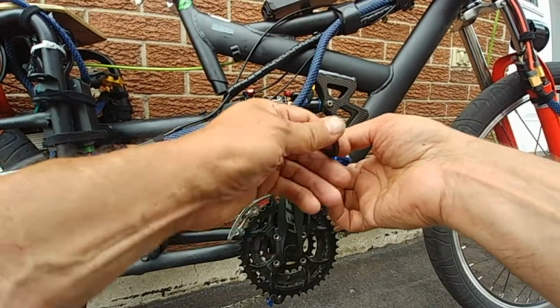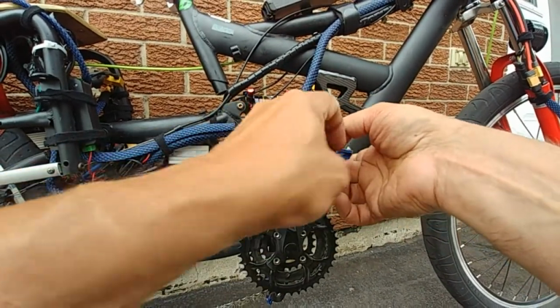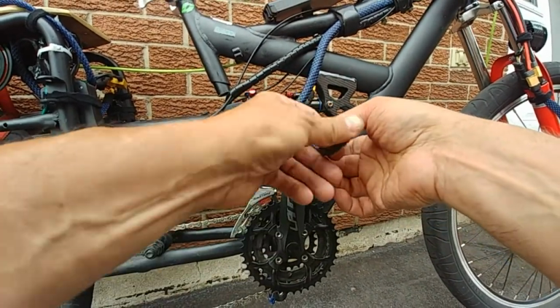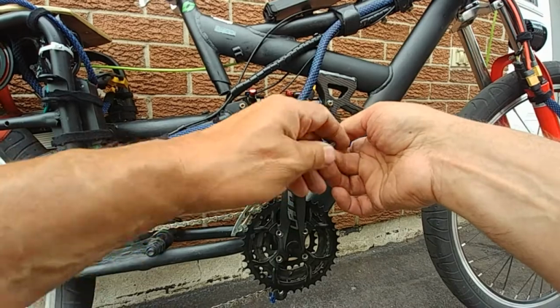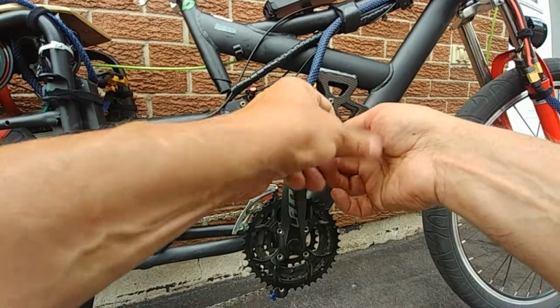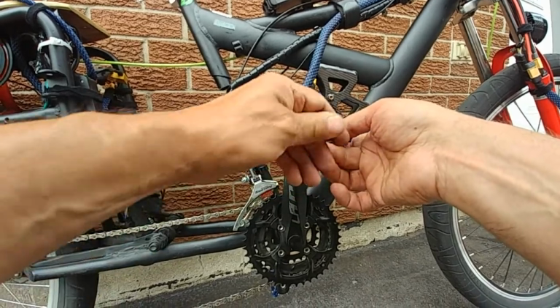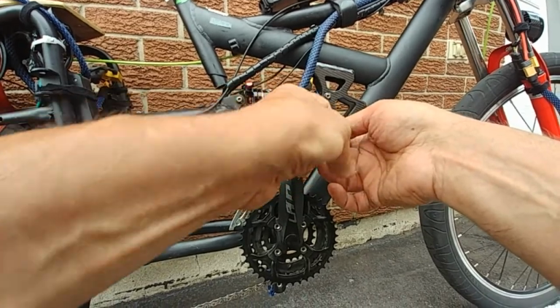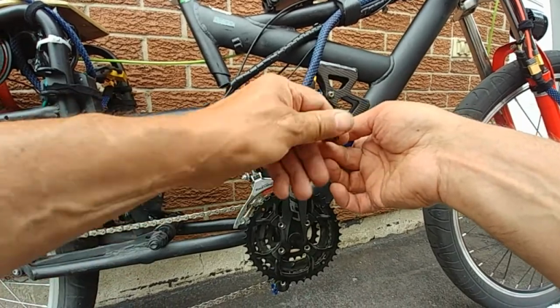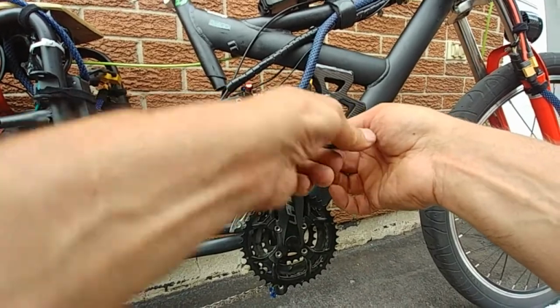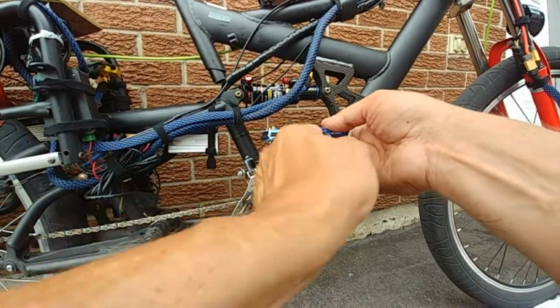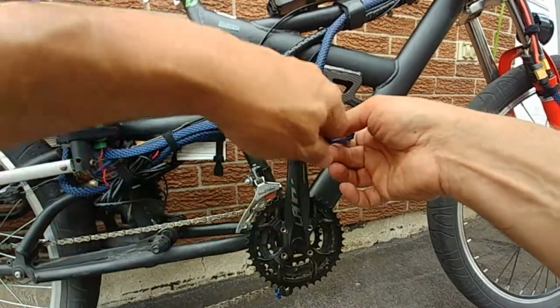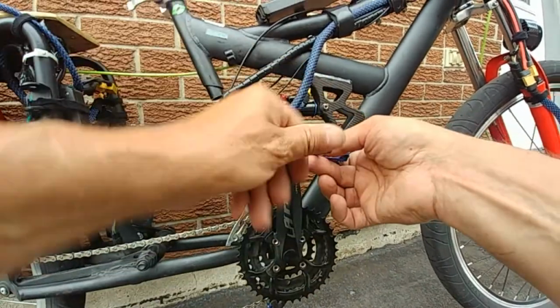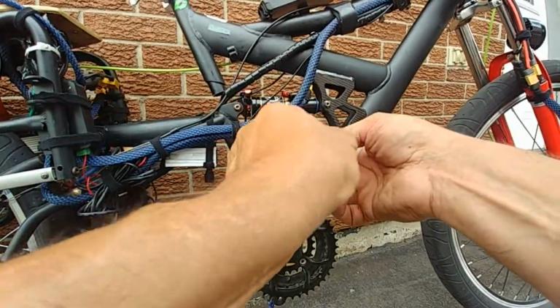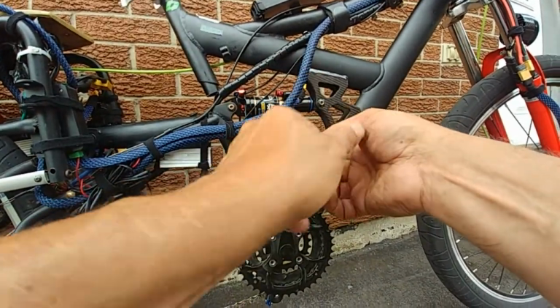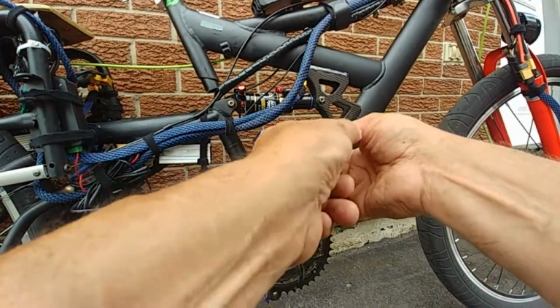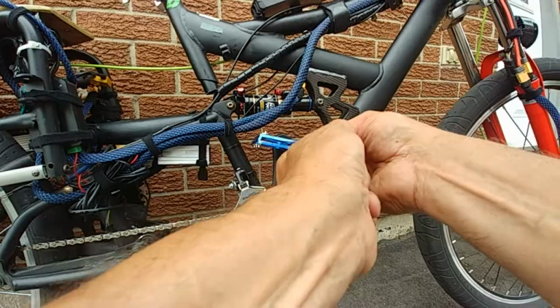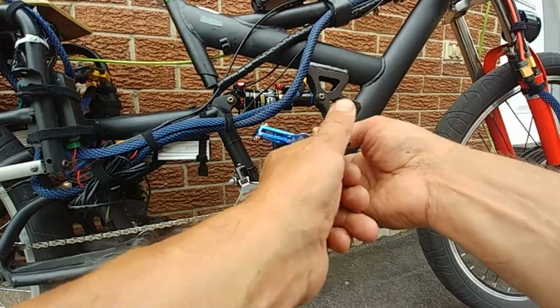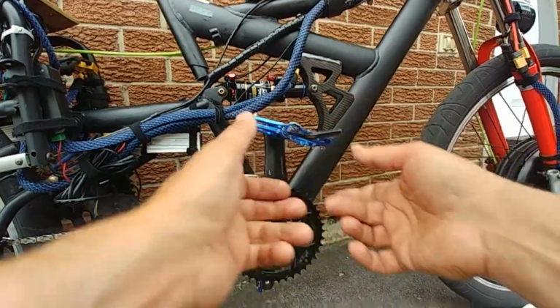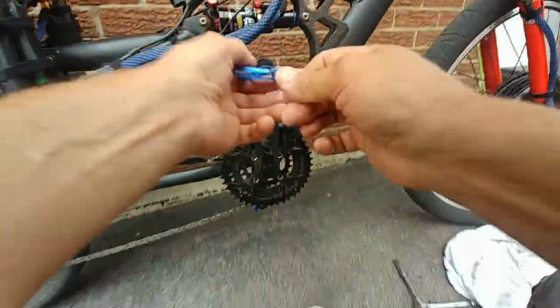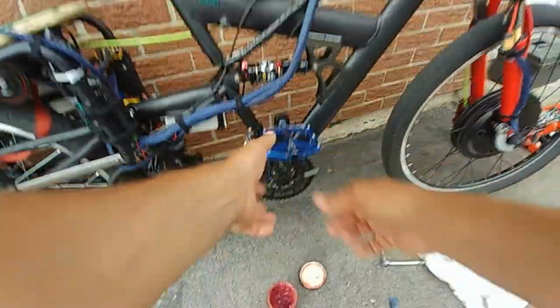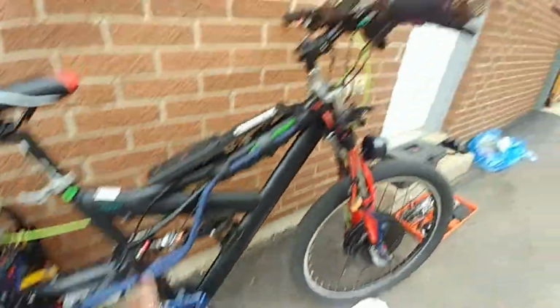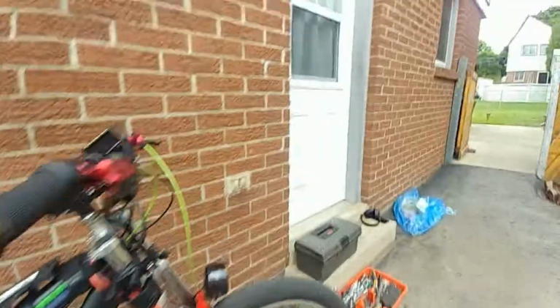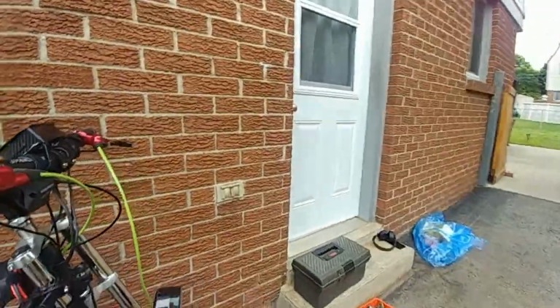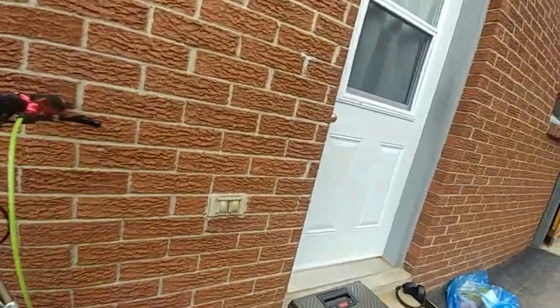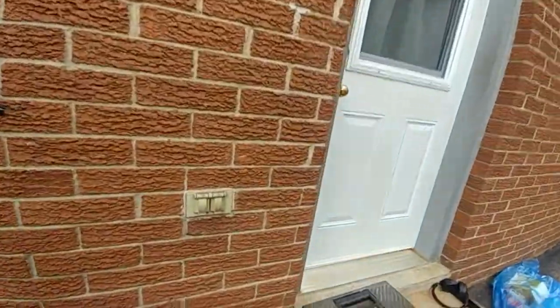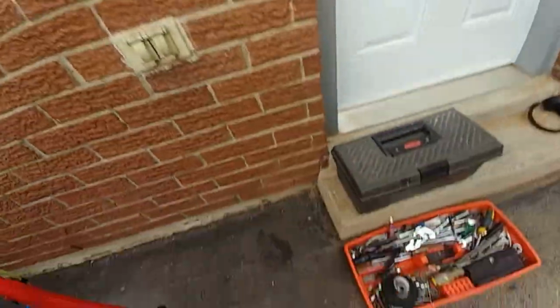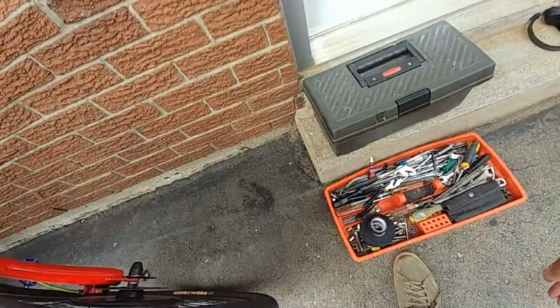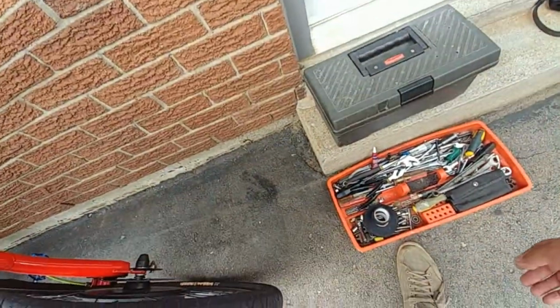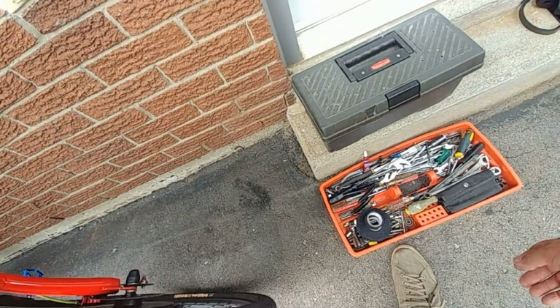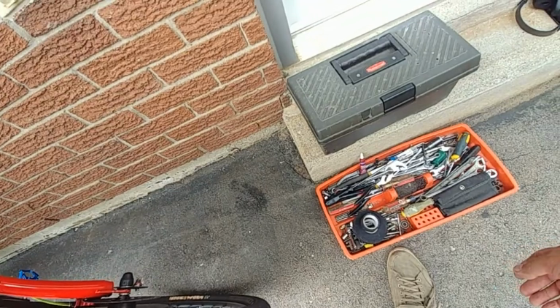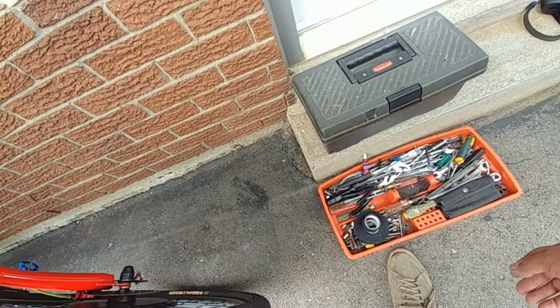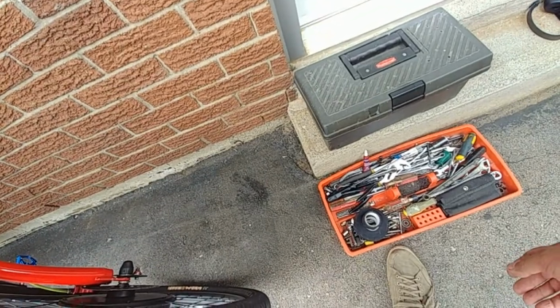A few people have asked about these pedals and now you know — strictly riding on the road, not getting them wet, you get about a year and a half out of them, which kind of sucks.